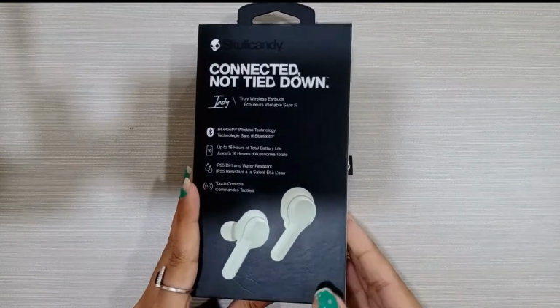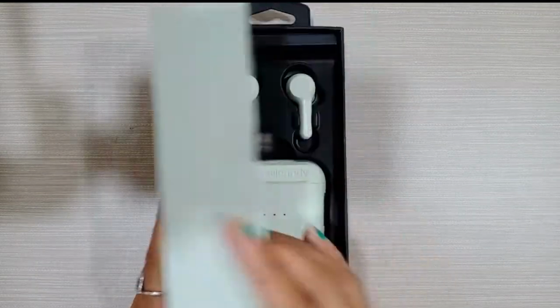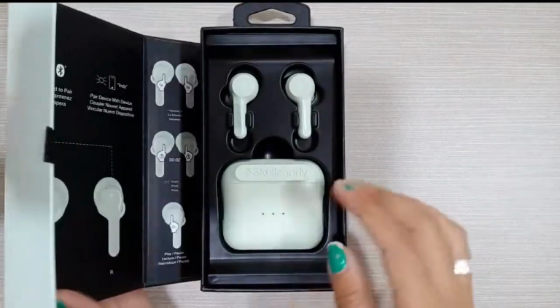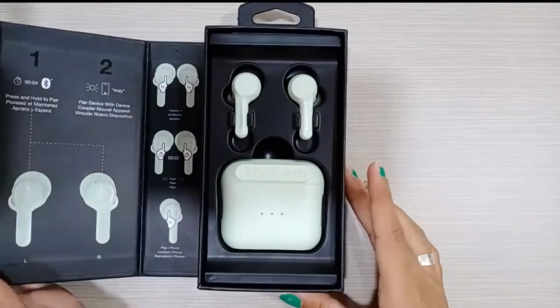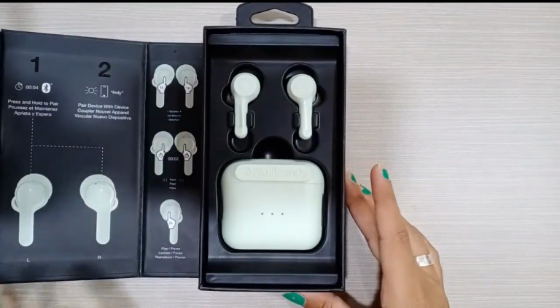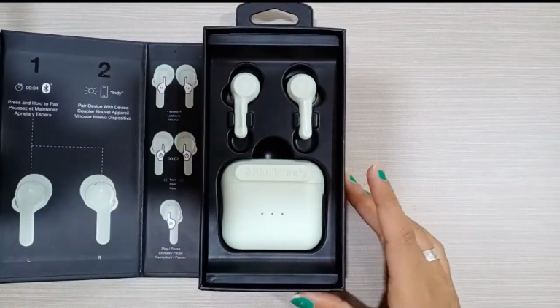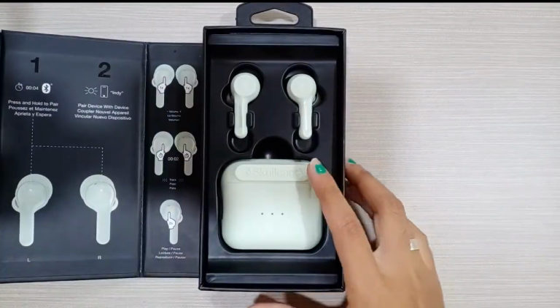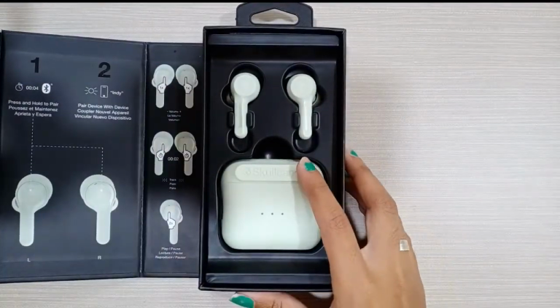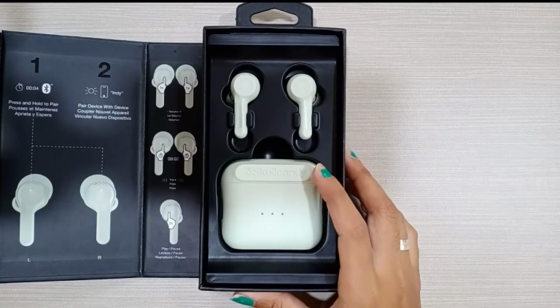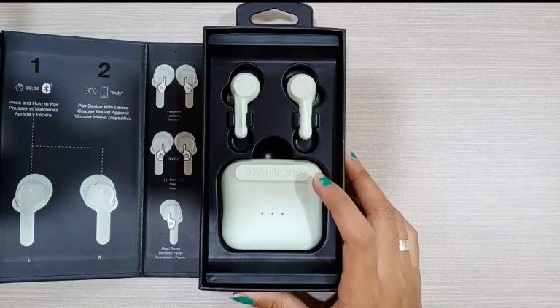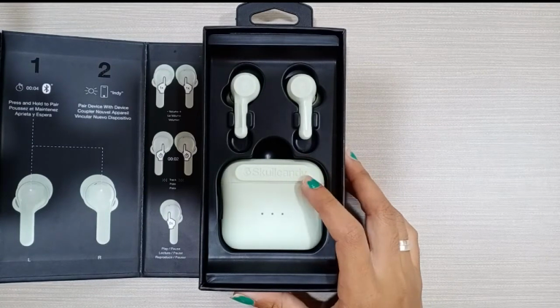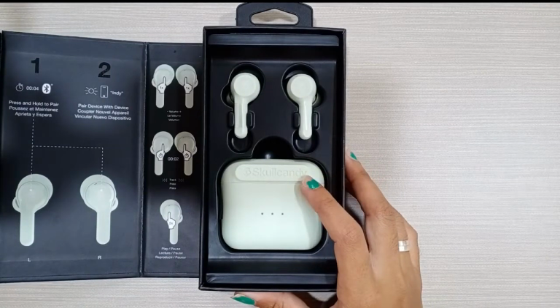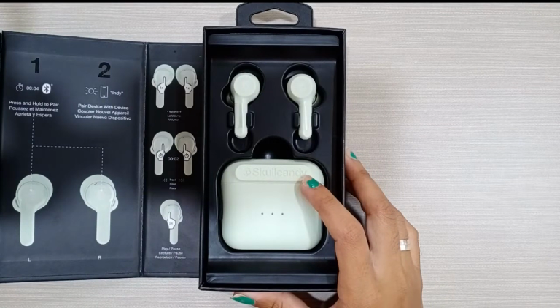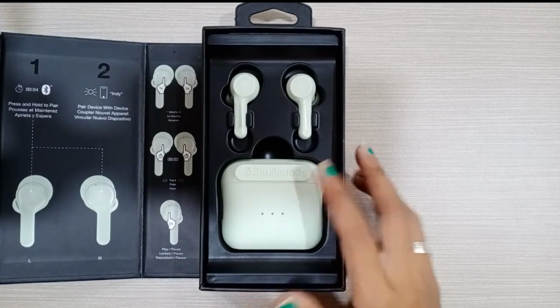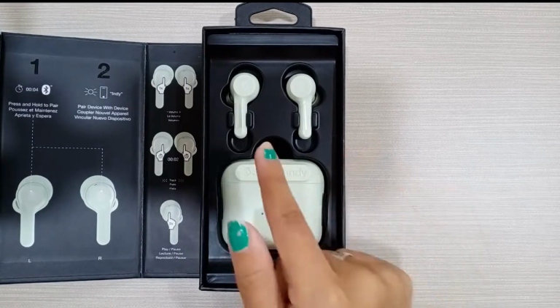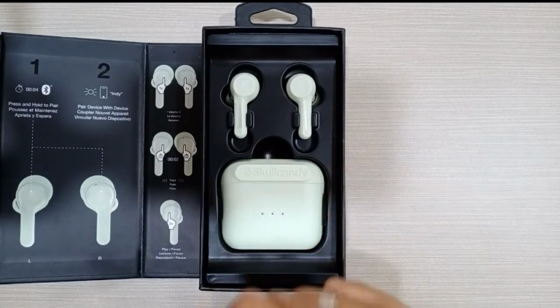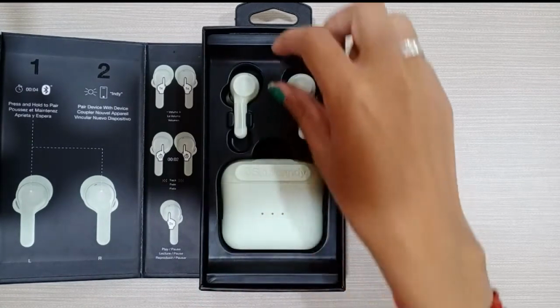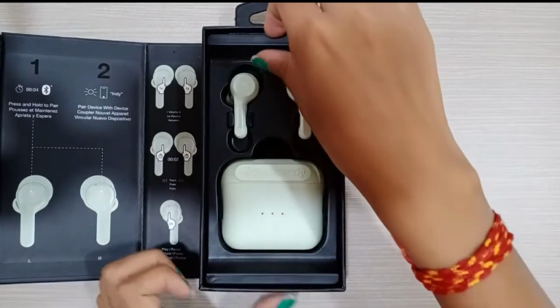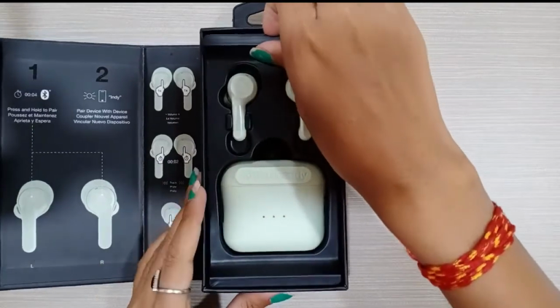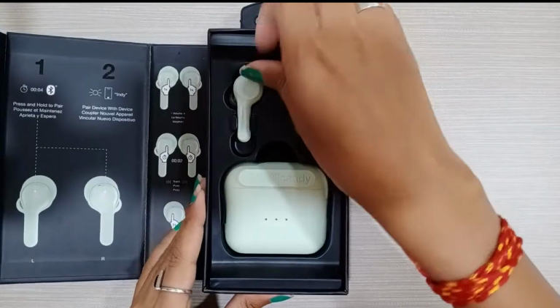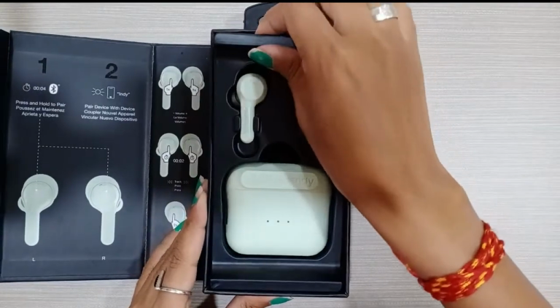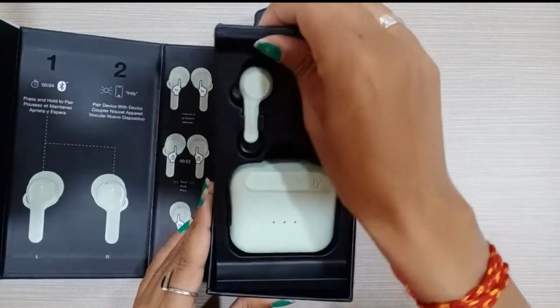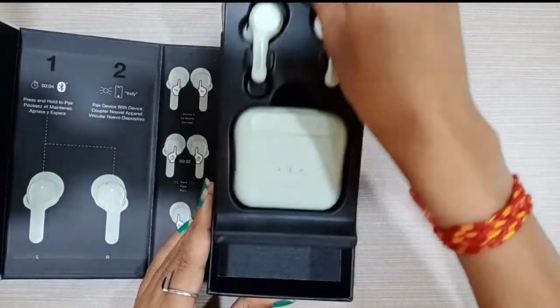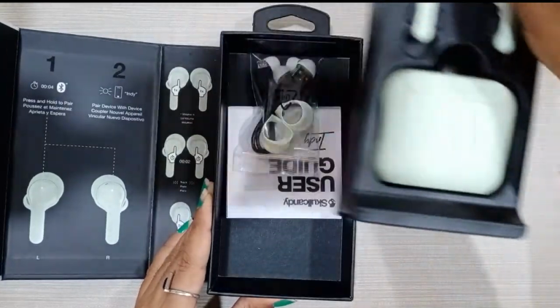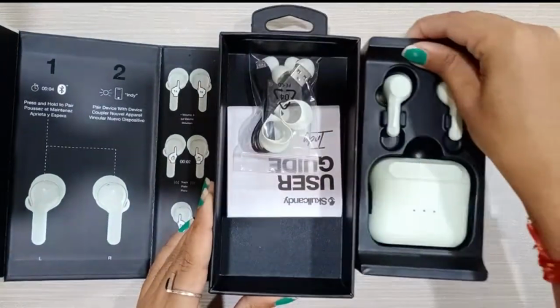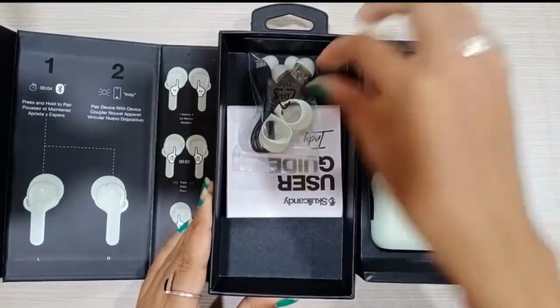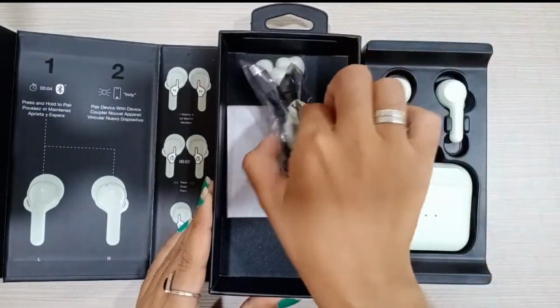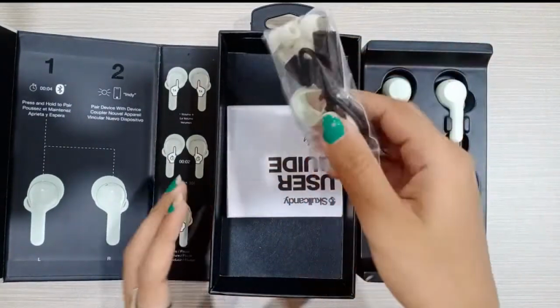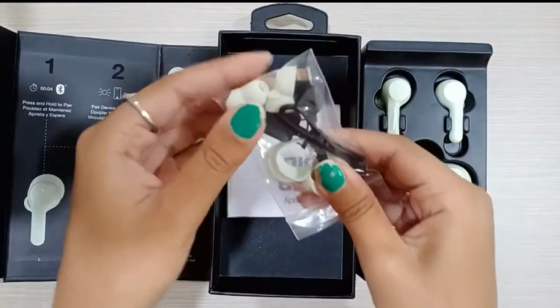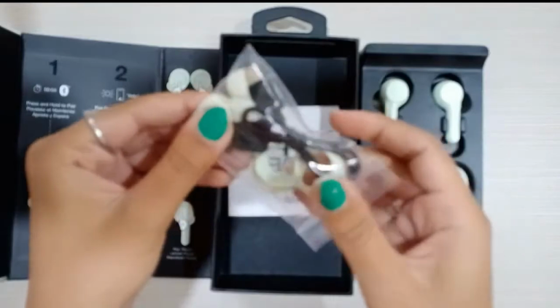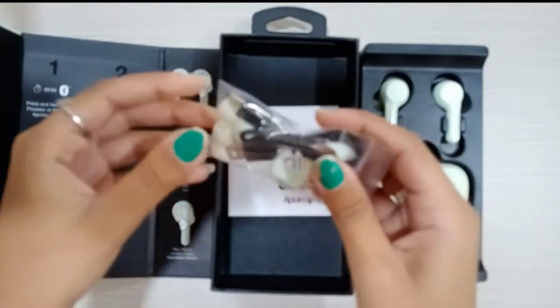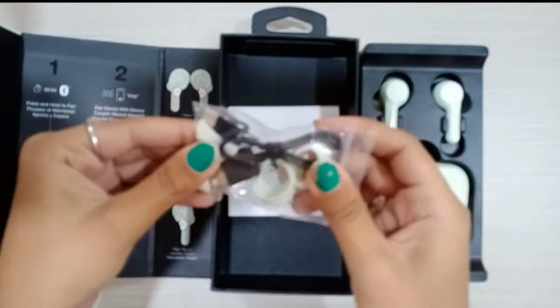Open the box — here is the power case and earbuds, and here is the micro USB cable.